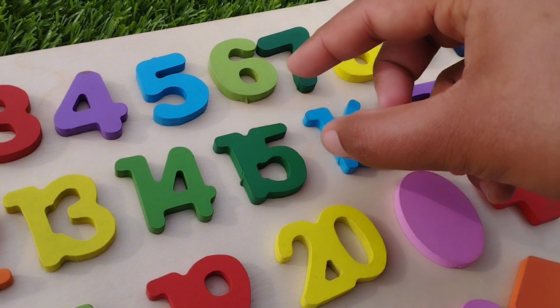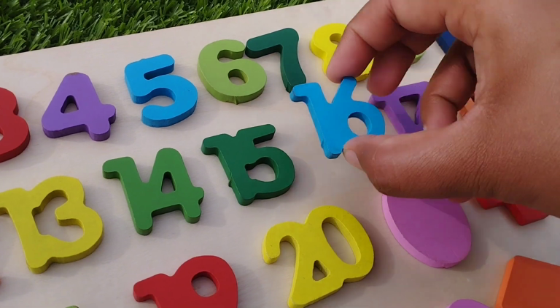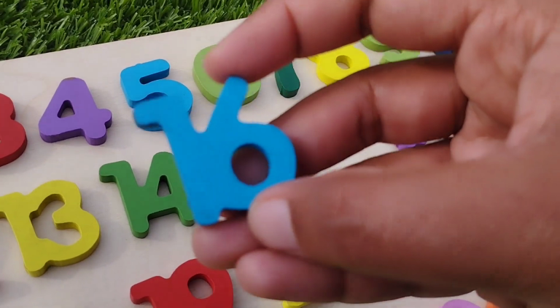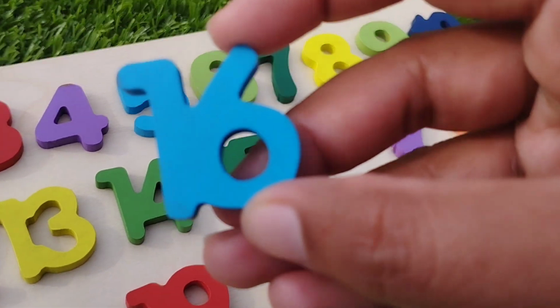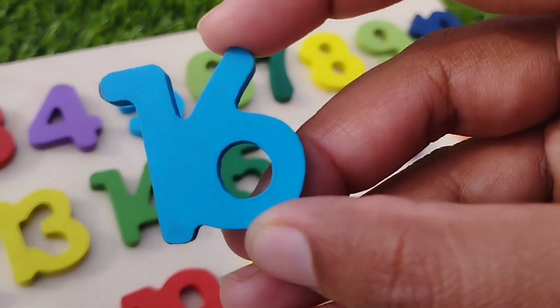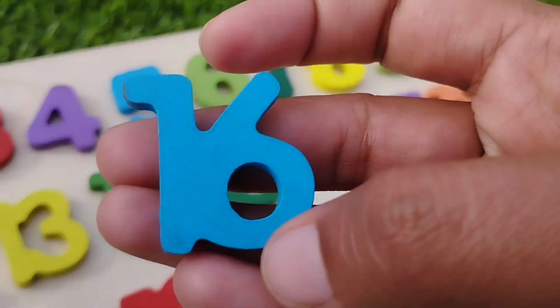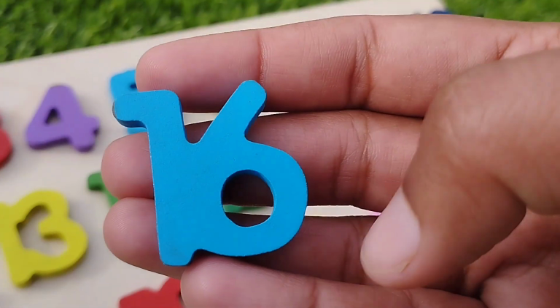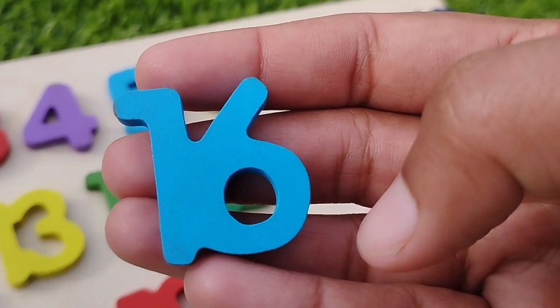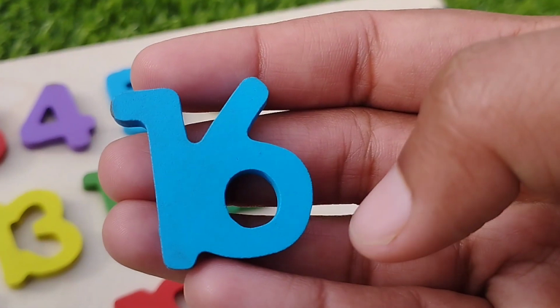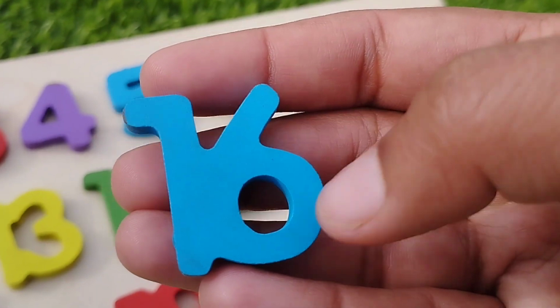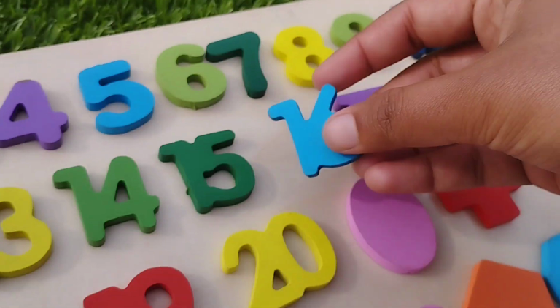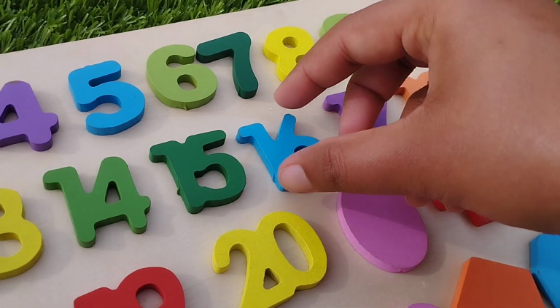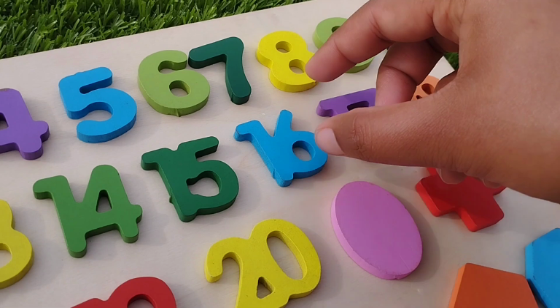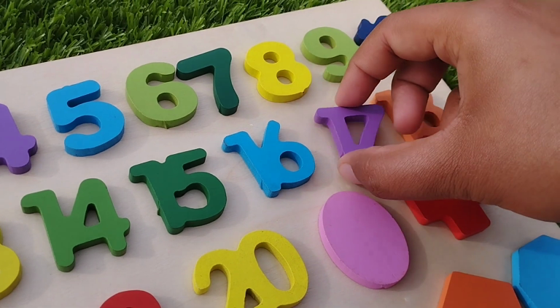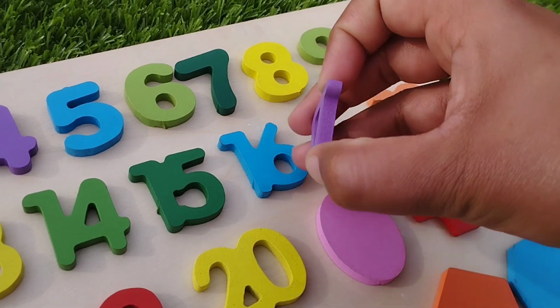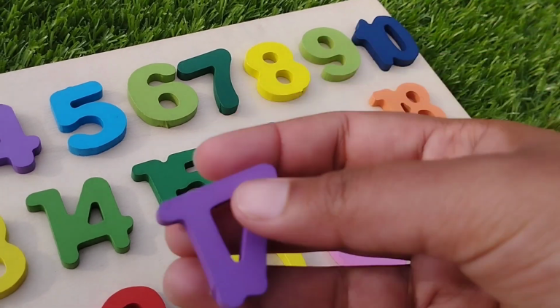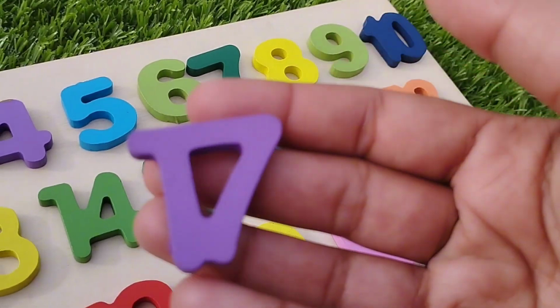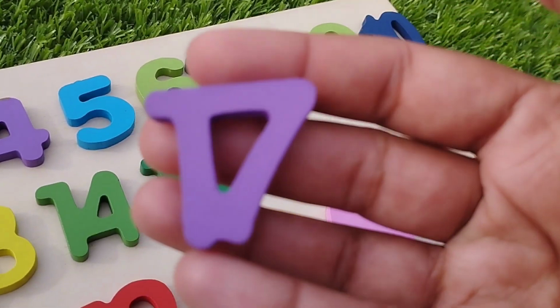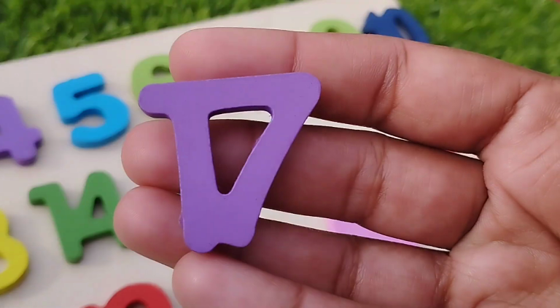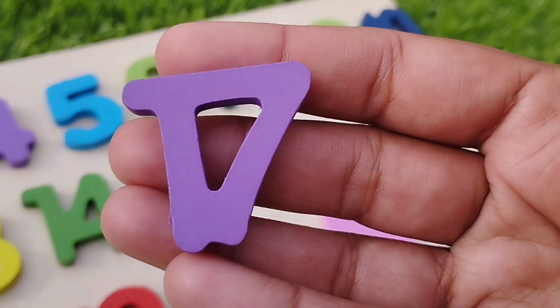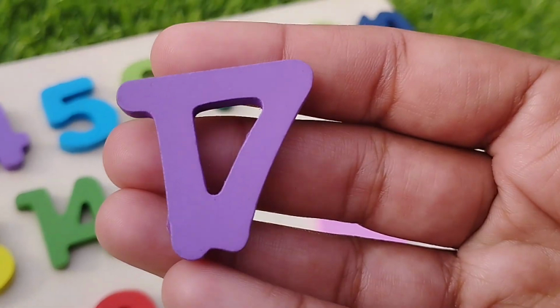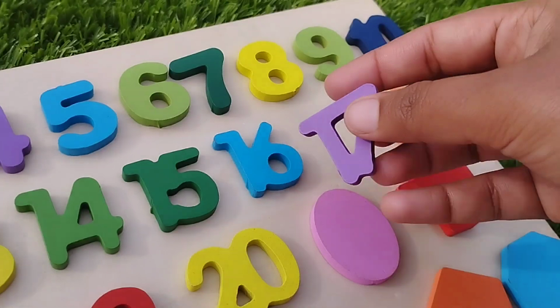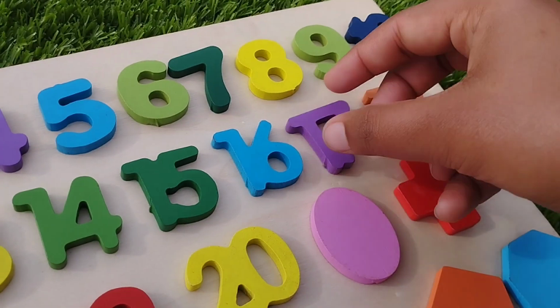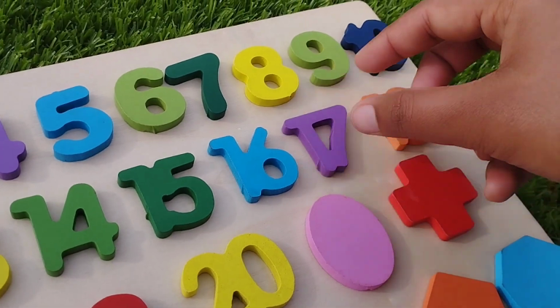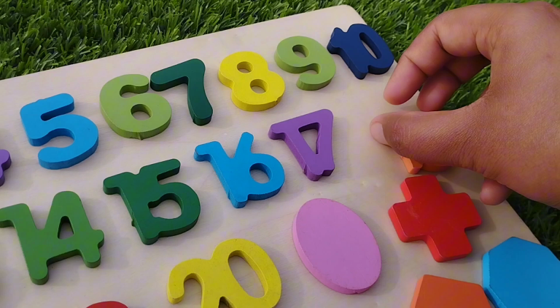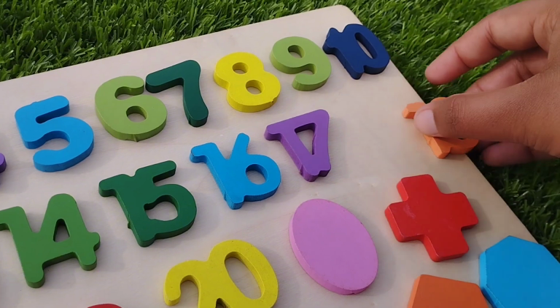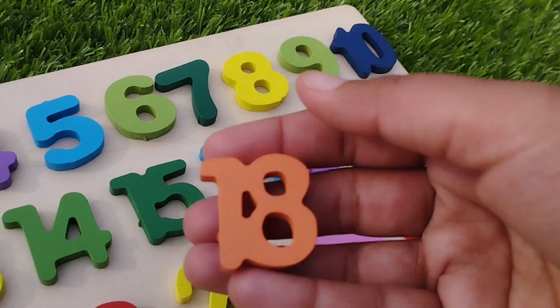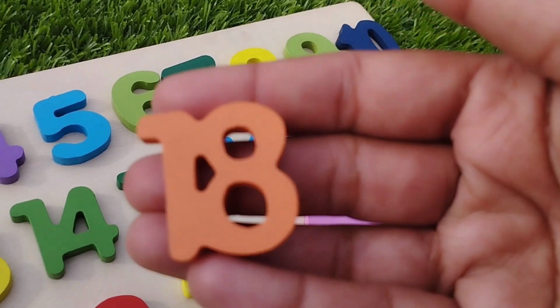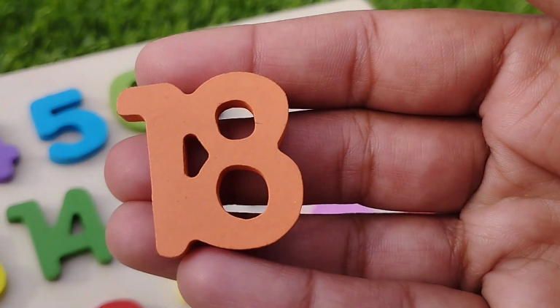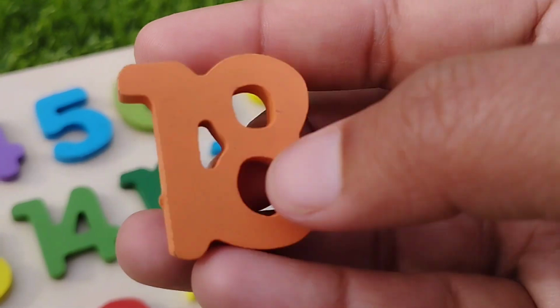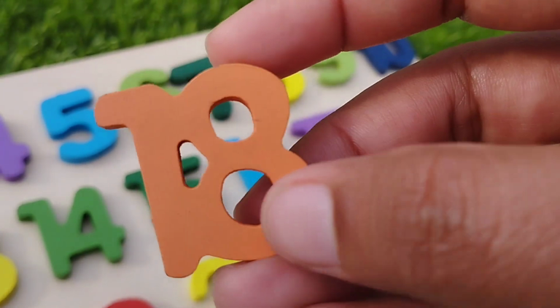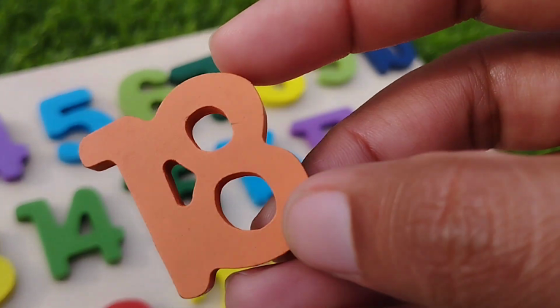The next number is sixteen. Number sixteen. The next number is seventeen. Number seventeen. Eighteen. Number eighteen.